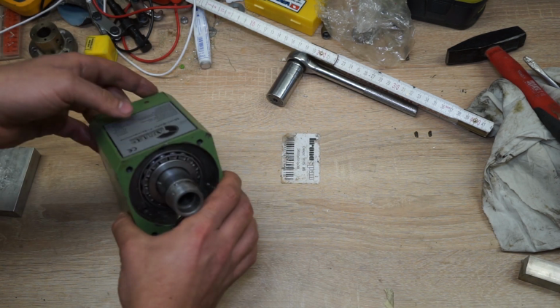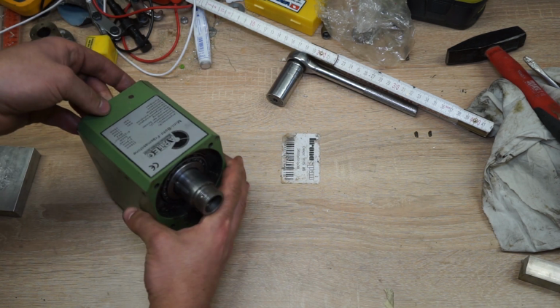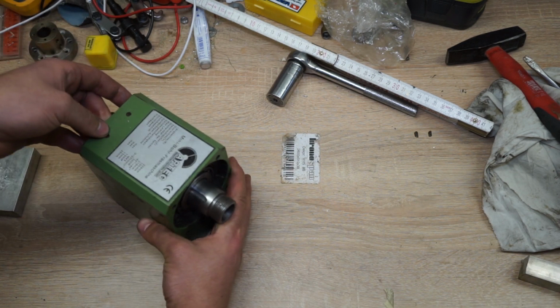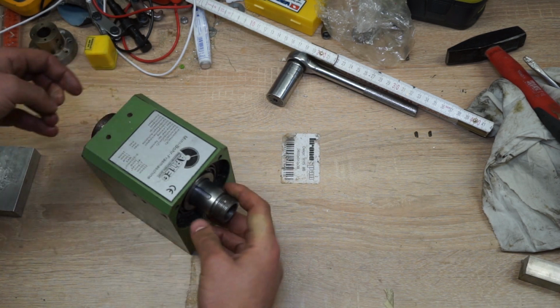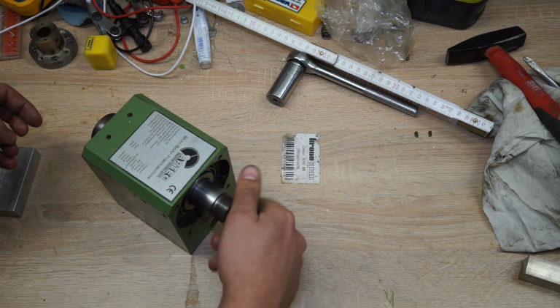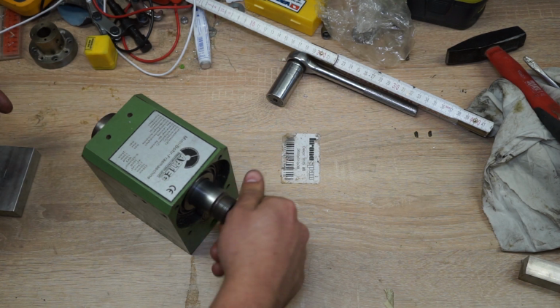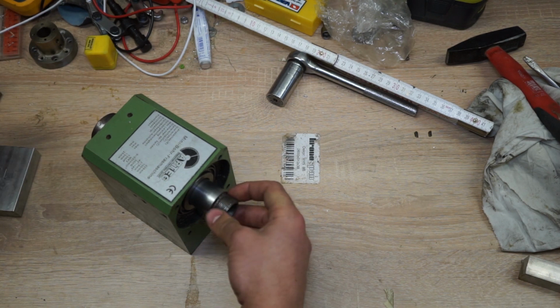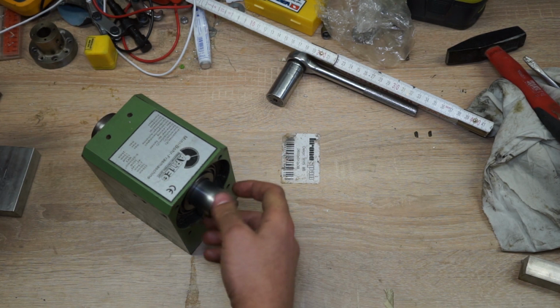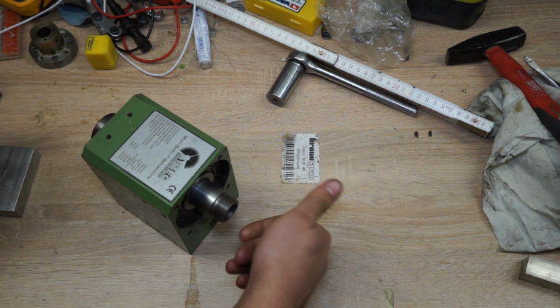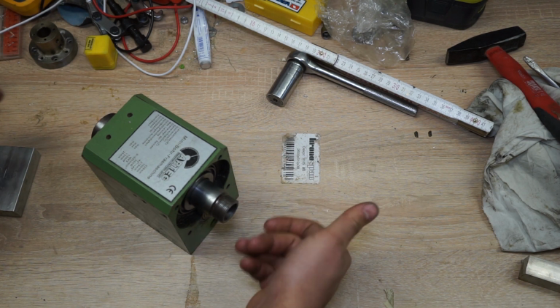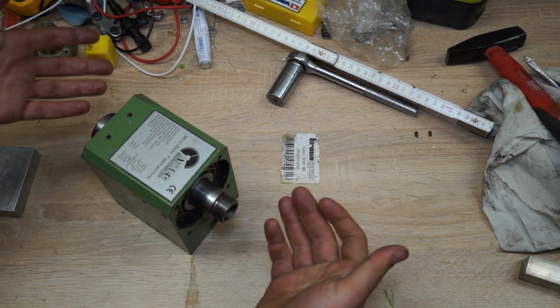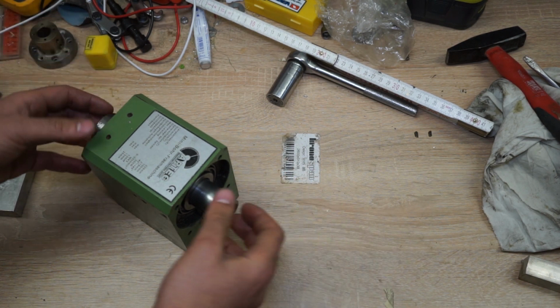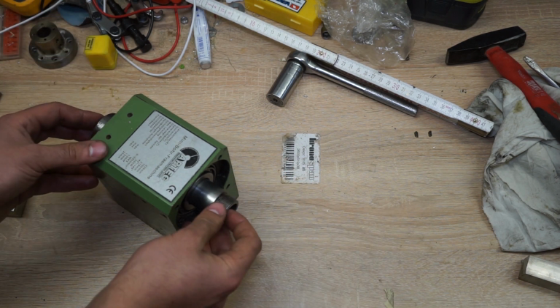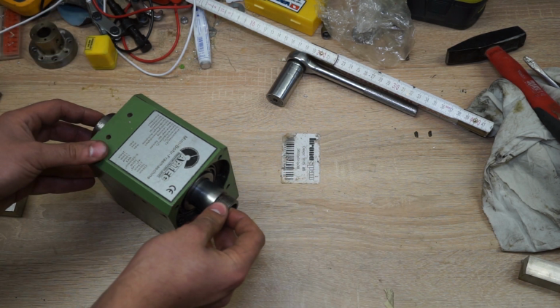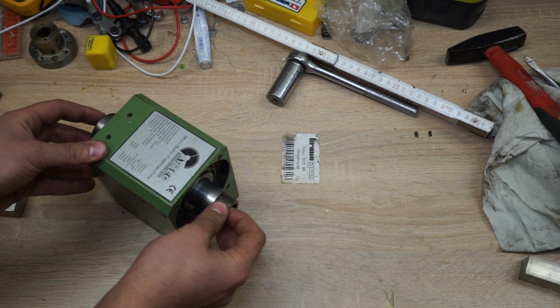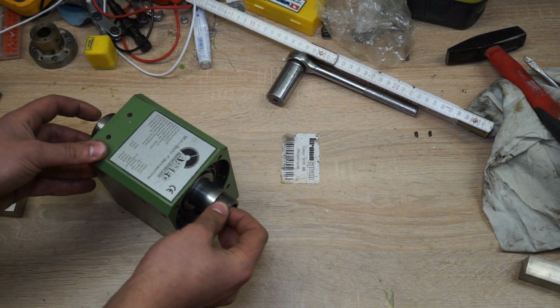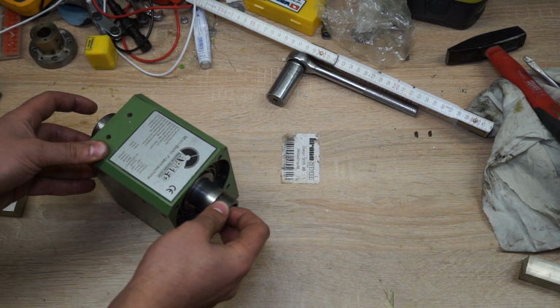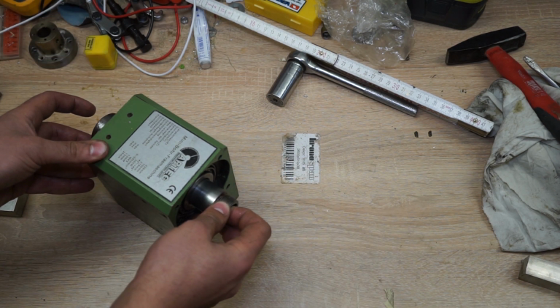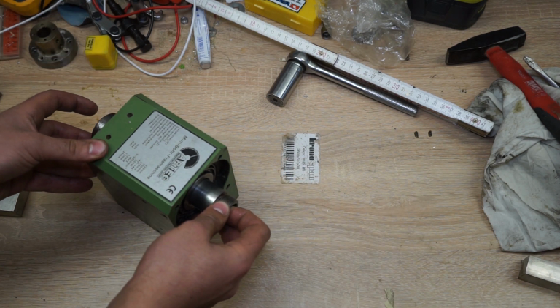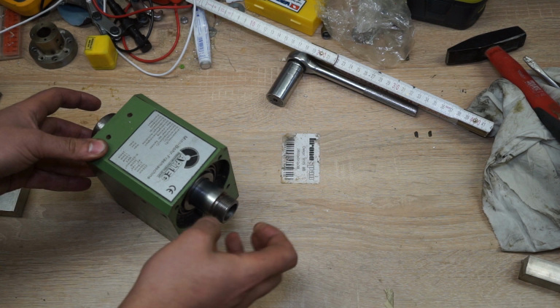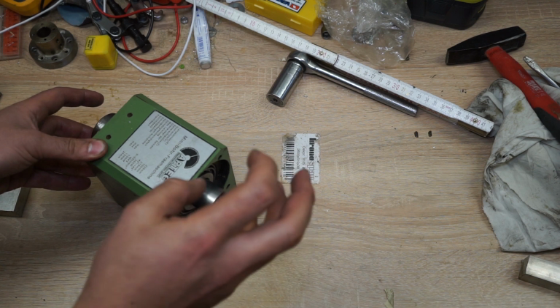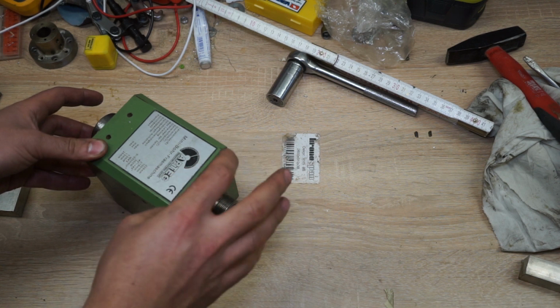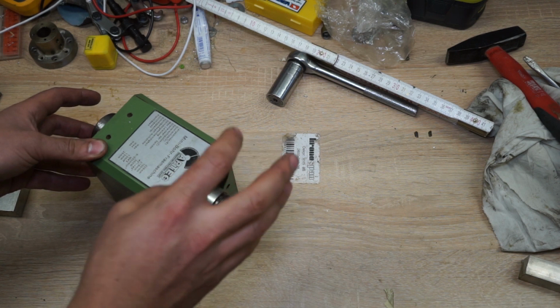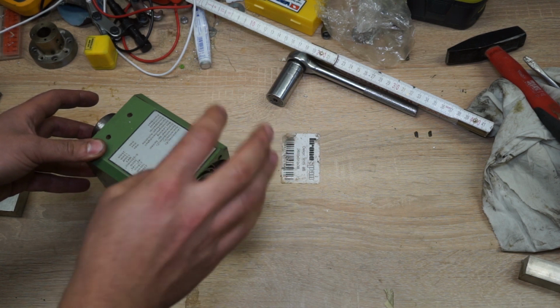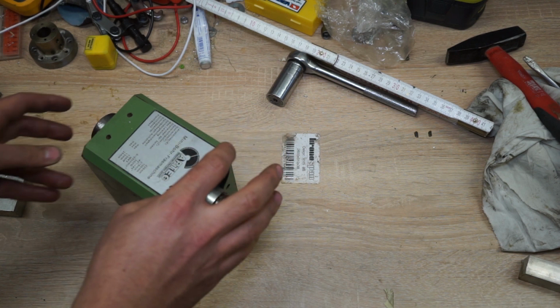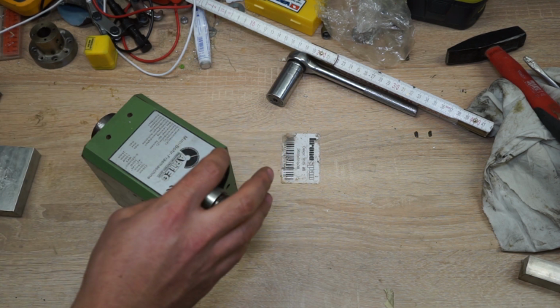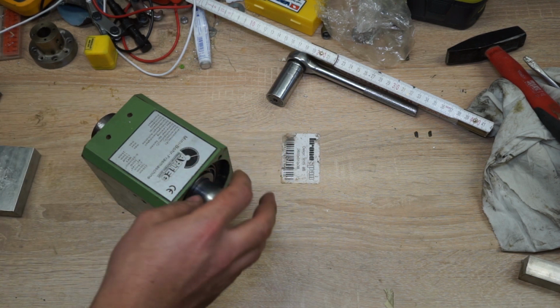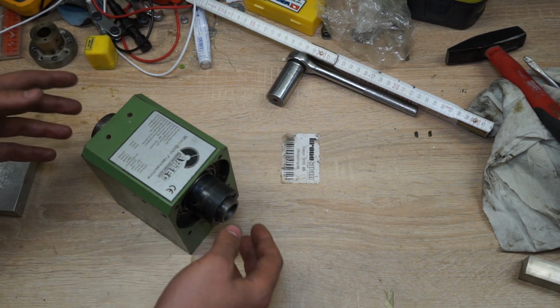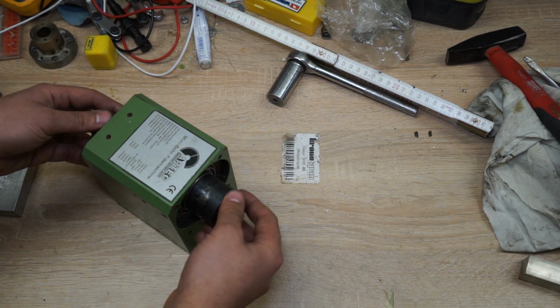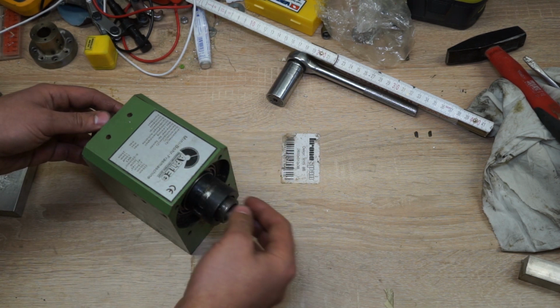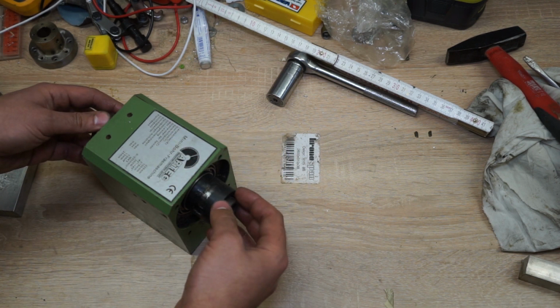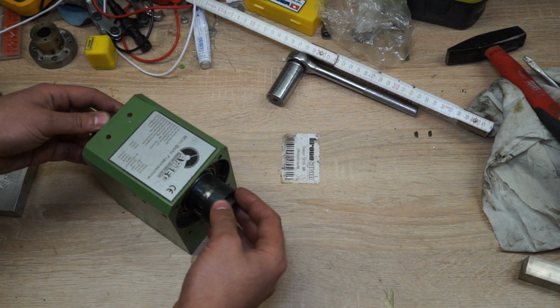You can also see that it still turns quite well, which is nice. There is already very little play here, but we're going to have to dial that in later by tightening this nut on top here.